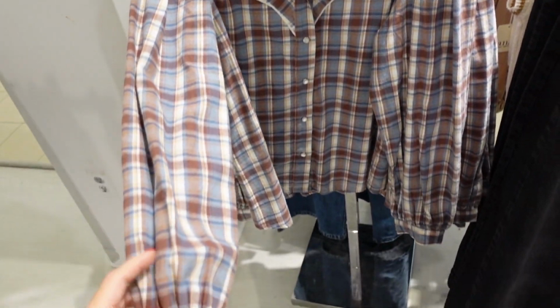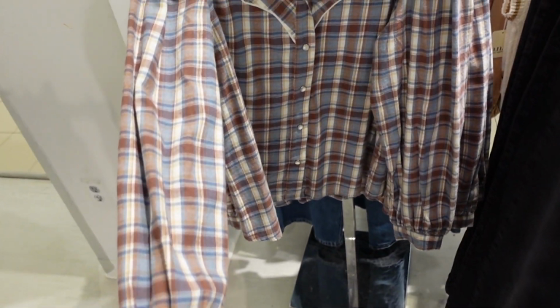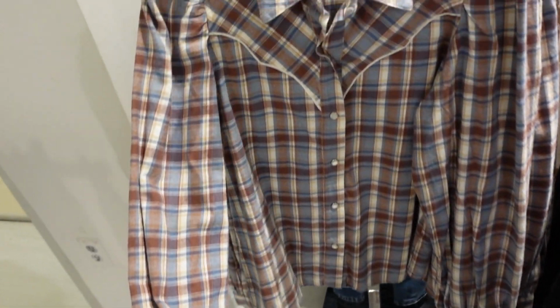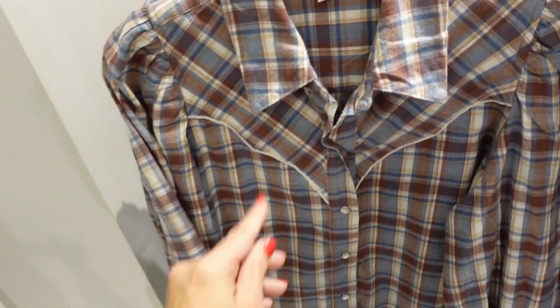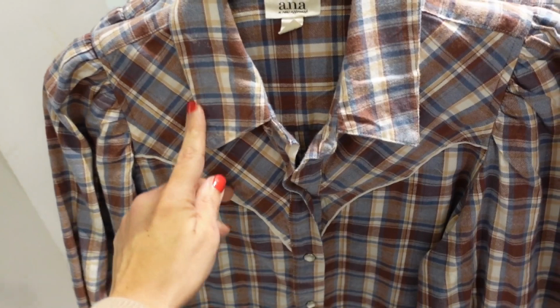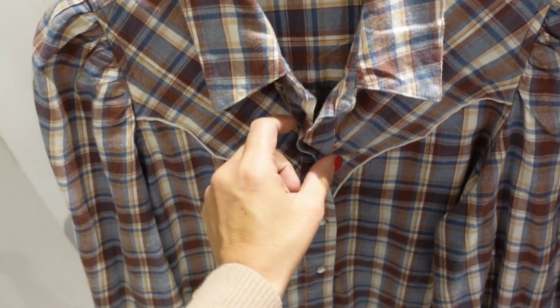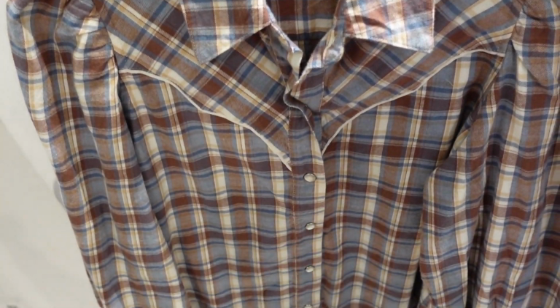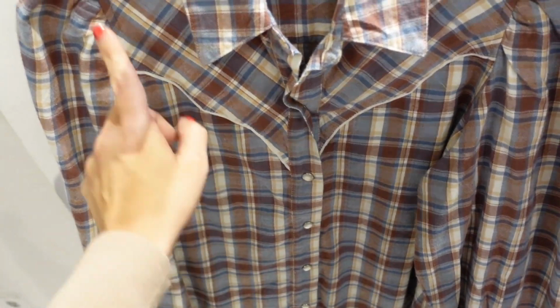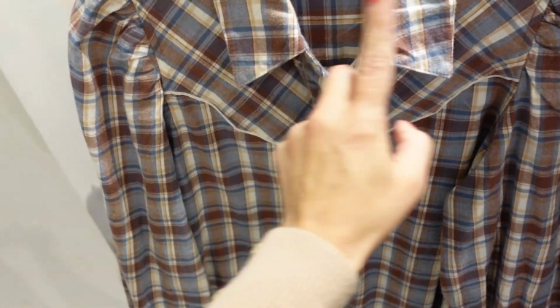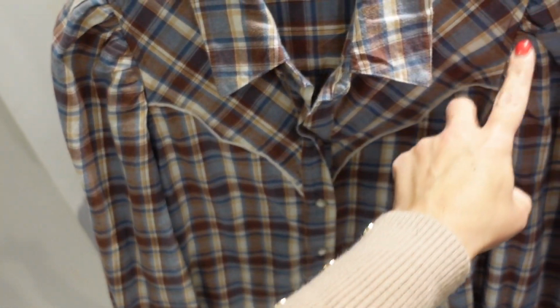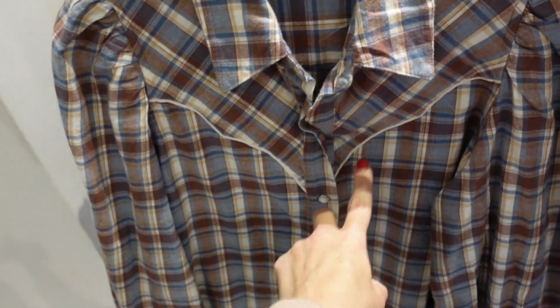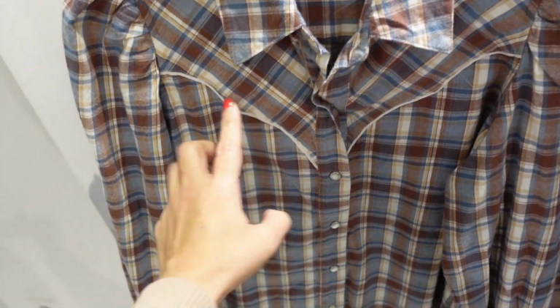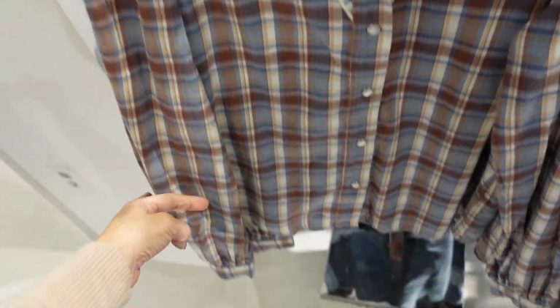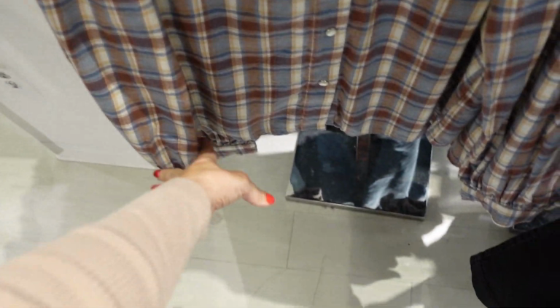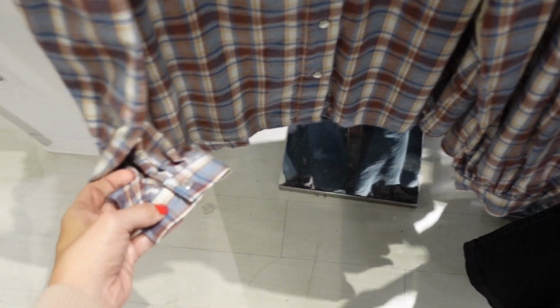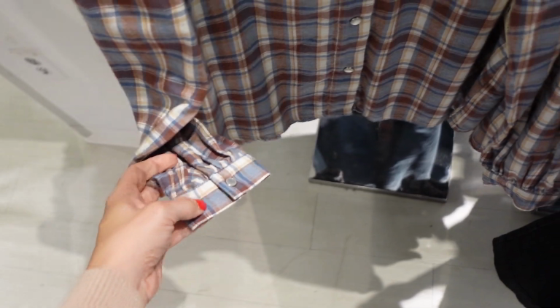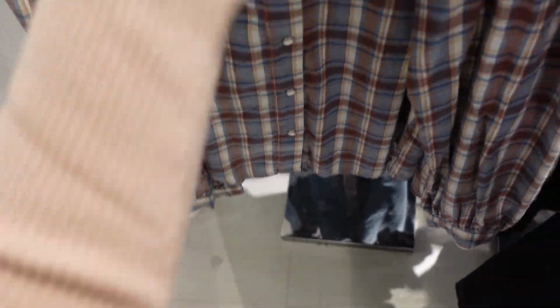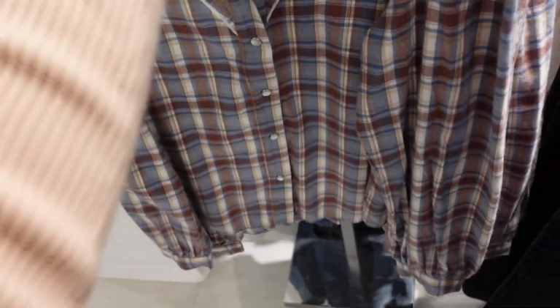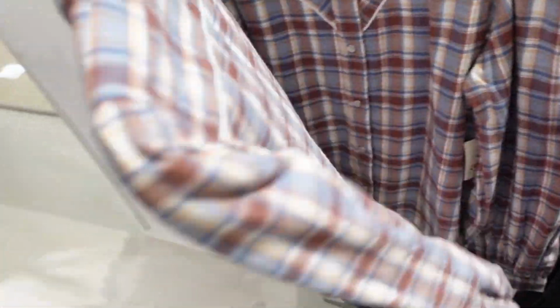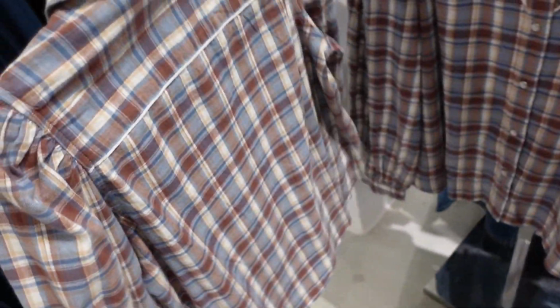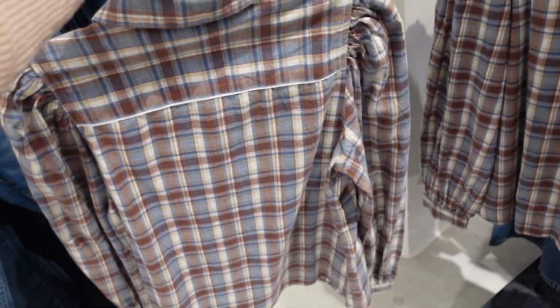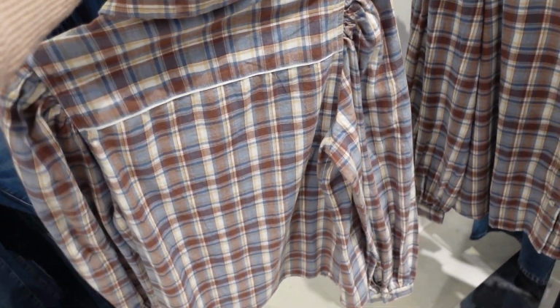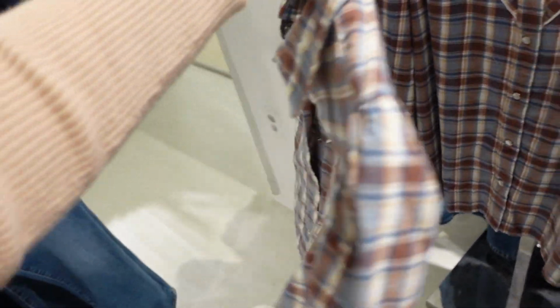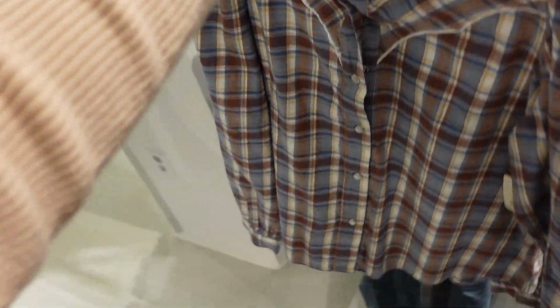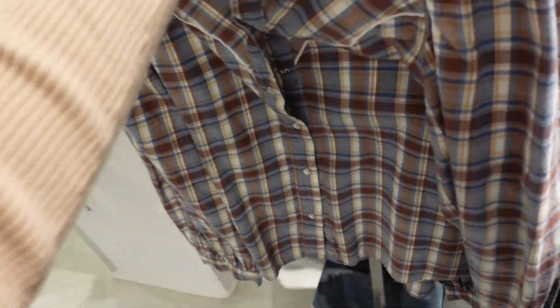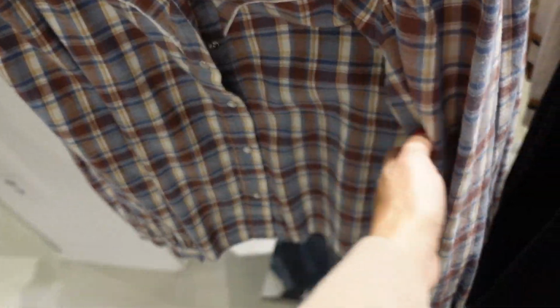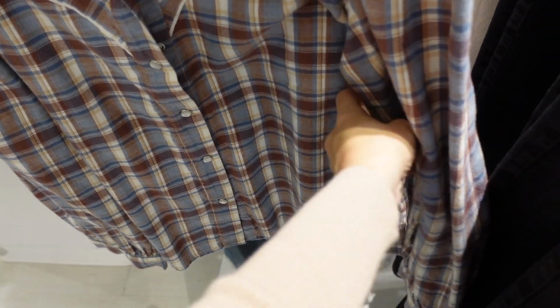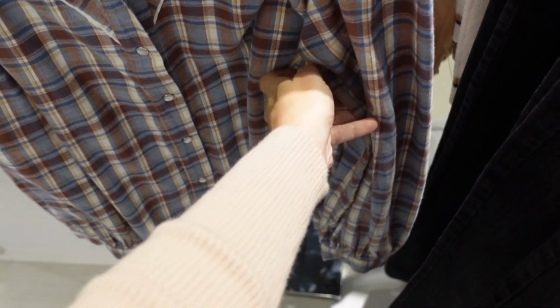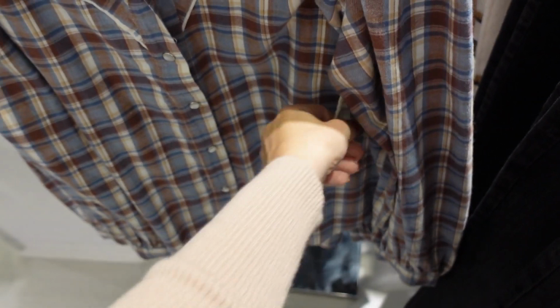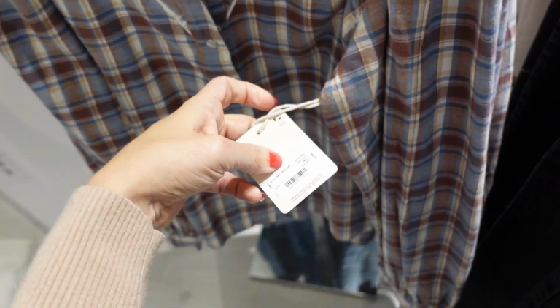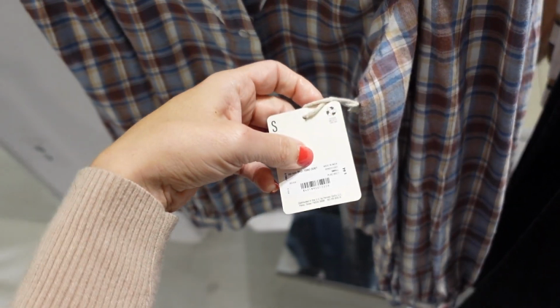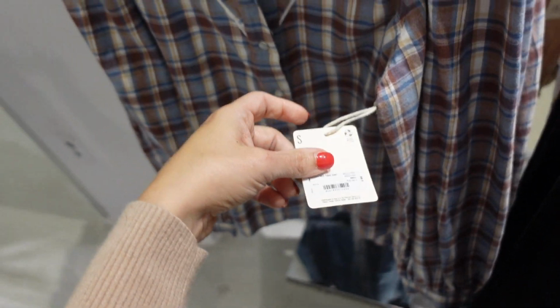A western top from A&A — really pretty! It has a smaller collar, snap buttons, a little shoulder detail with a seam and gathering around the wrist, and a seam across the back. This one is regularly going to be $44.